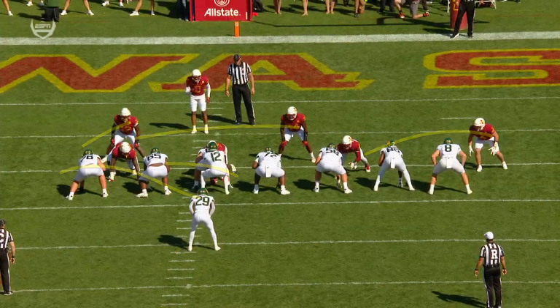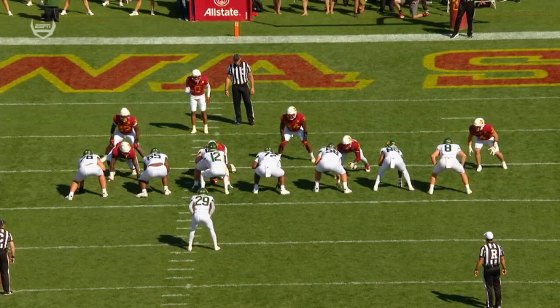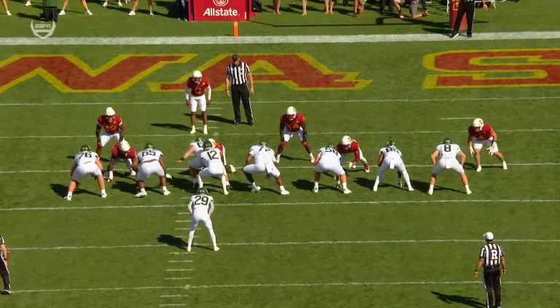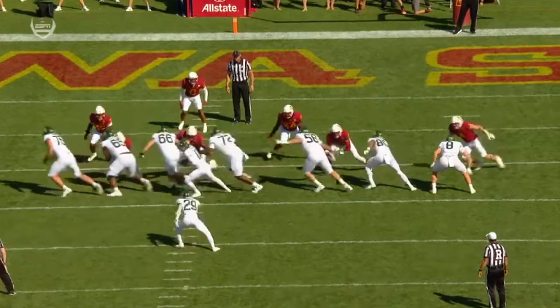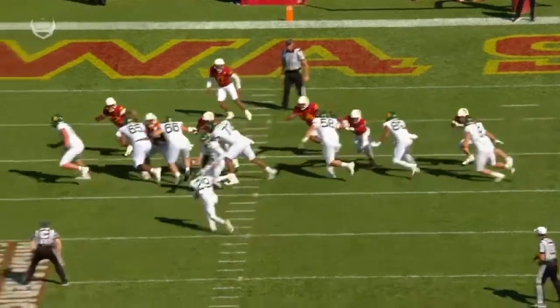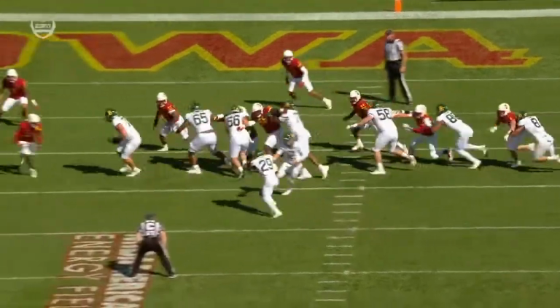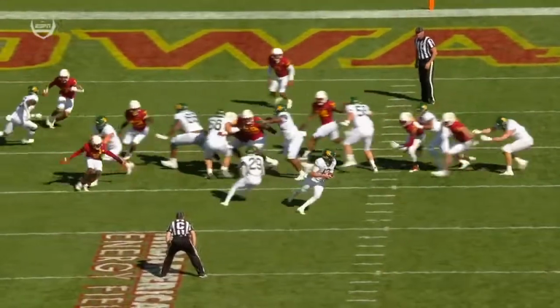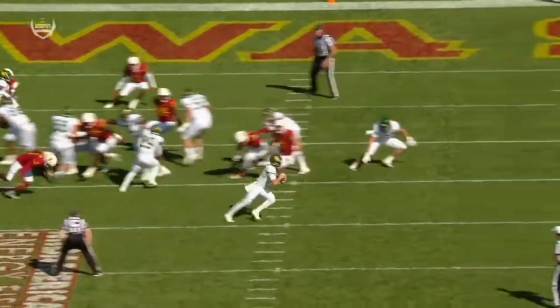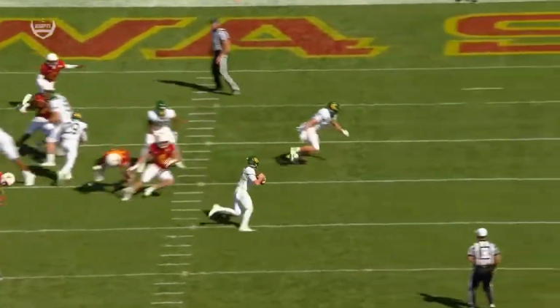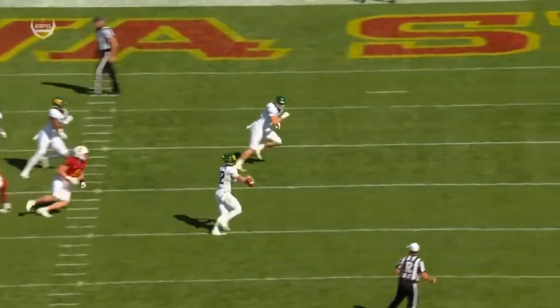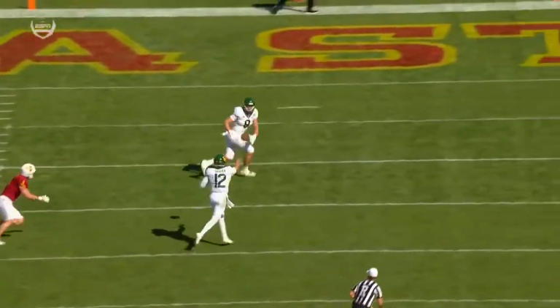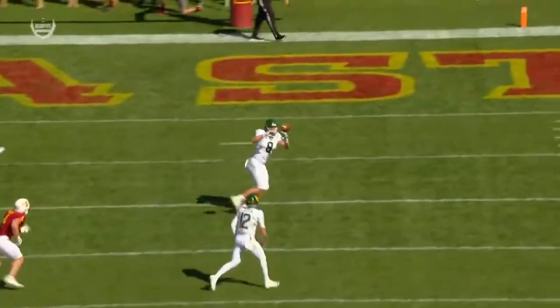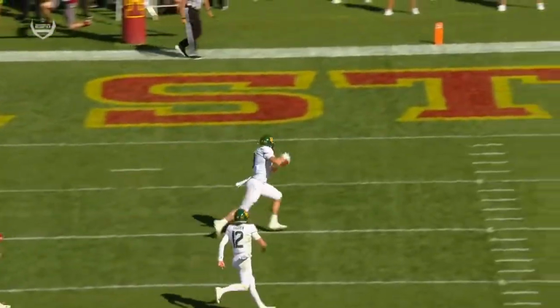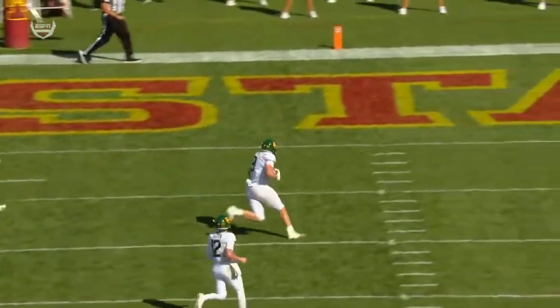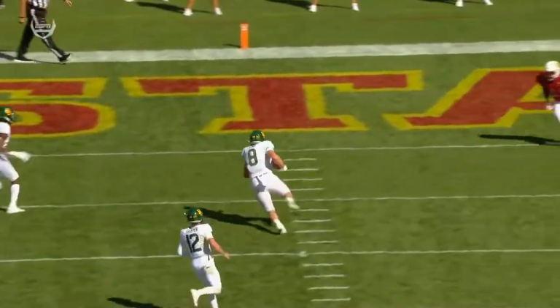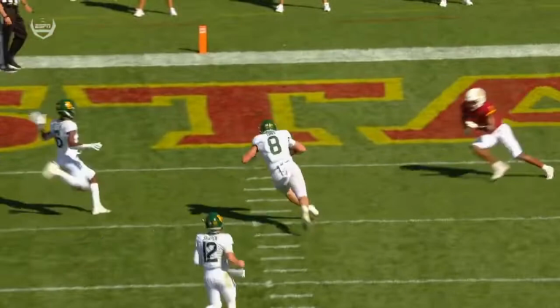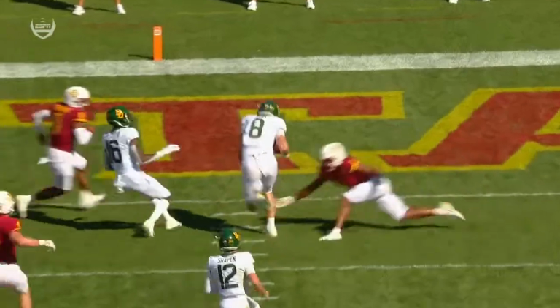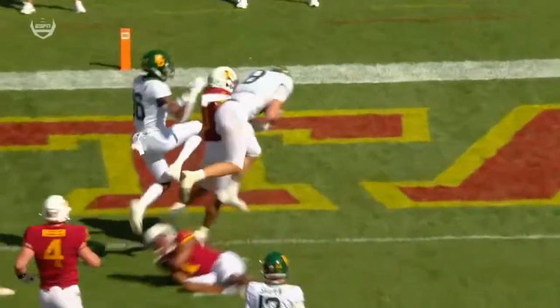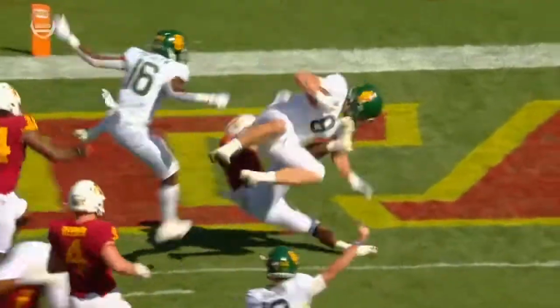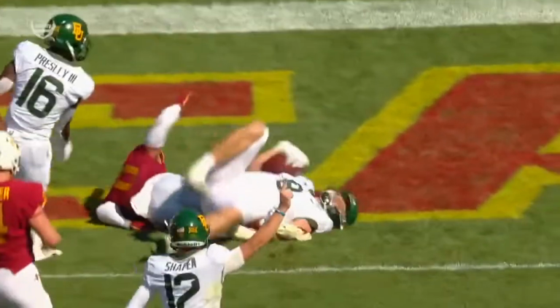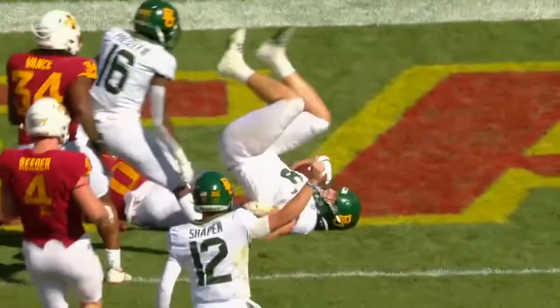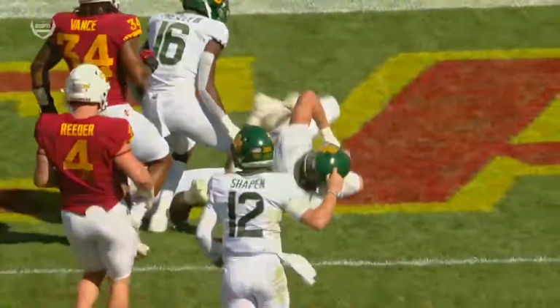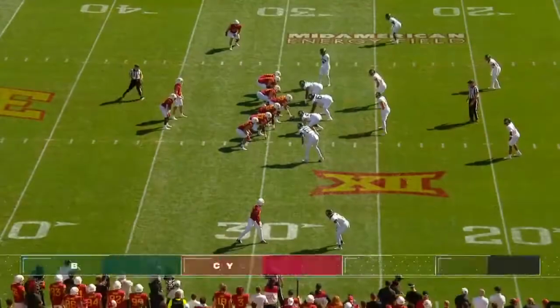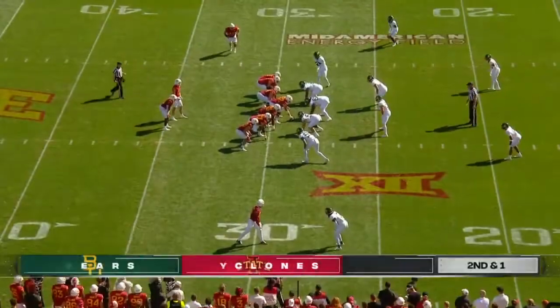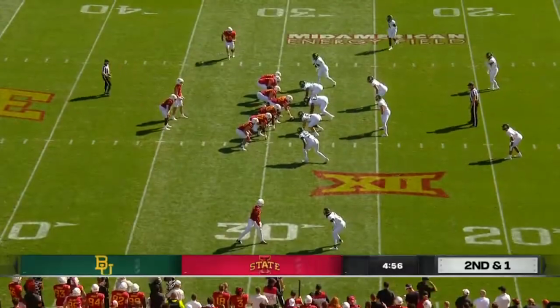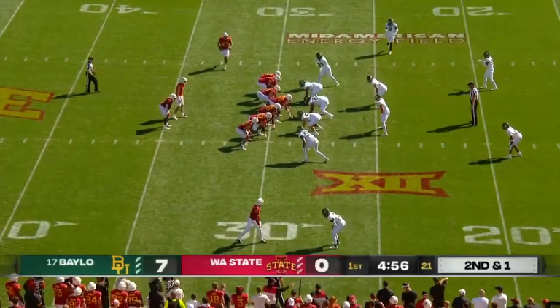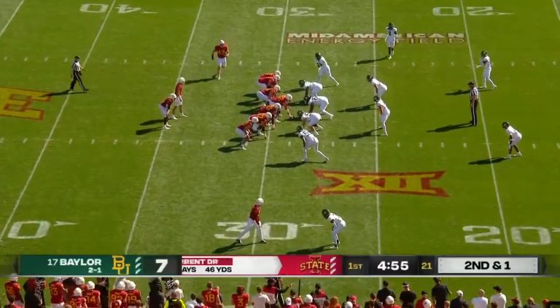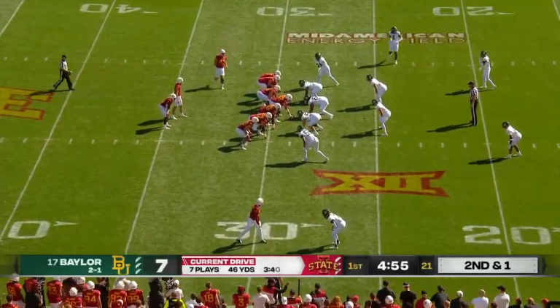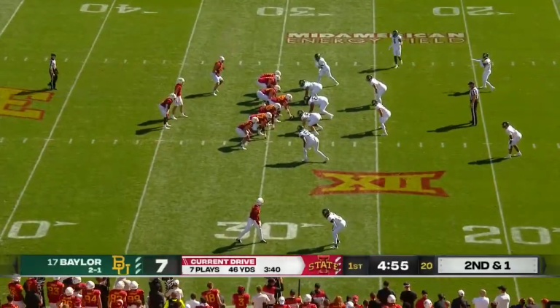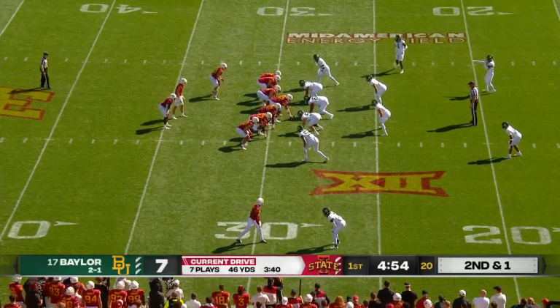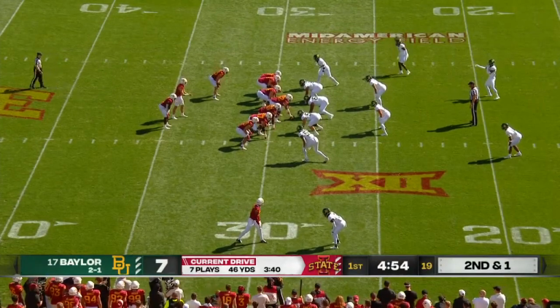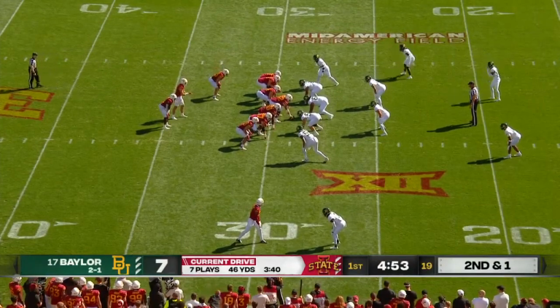We've got to stop the run, and then — boom — whip that thing out, bootleg, and there's no one in sight. That is all set up by that wide zone run game. On that hit there, definitely the crown of his helmet was used, but no call.